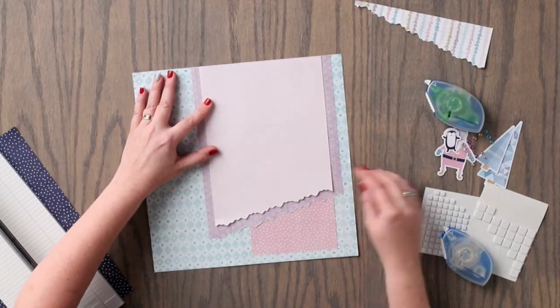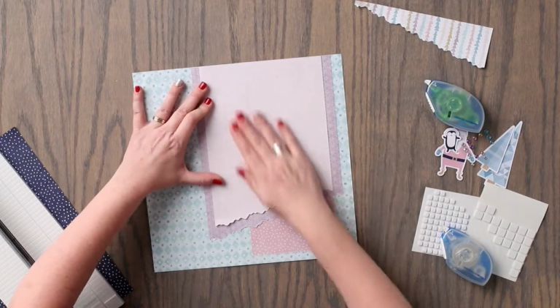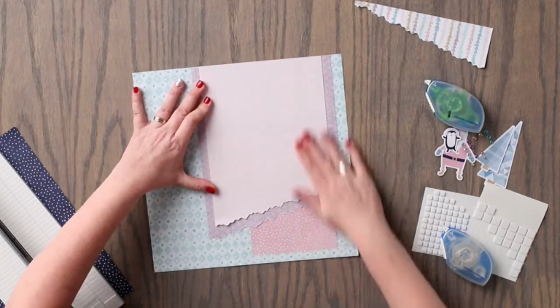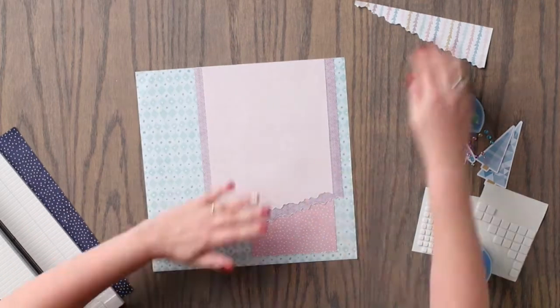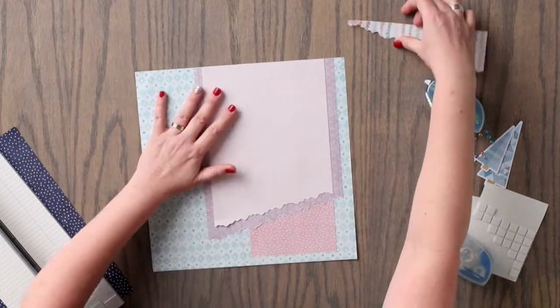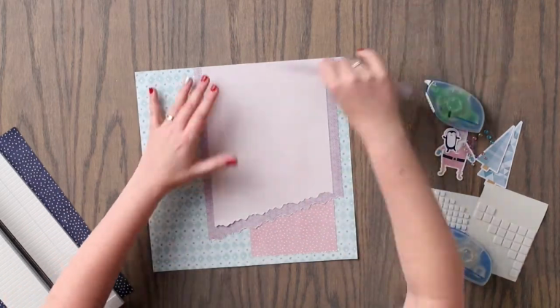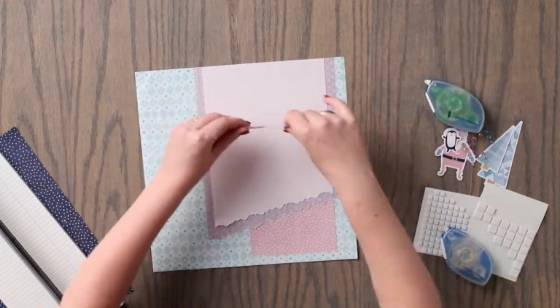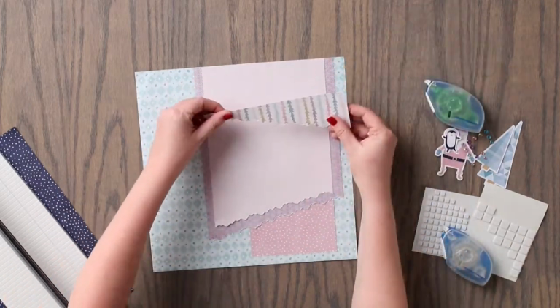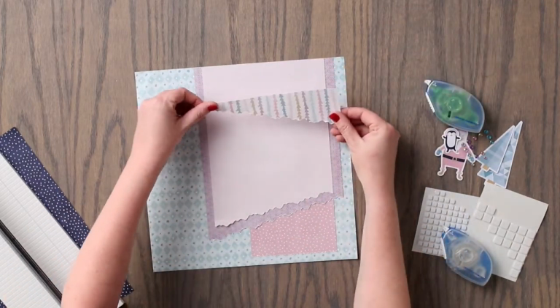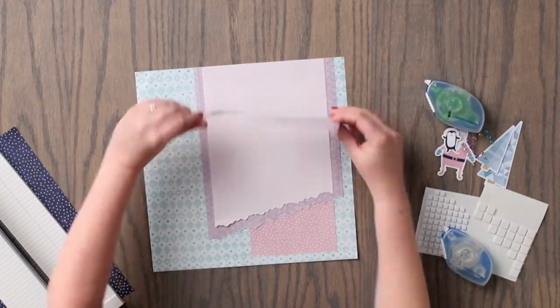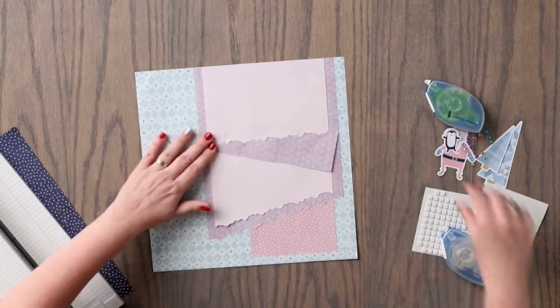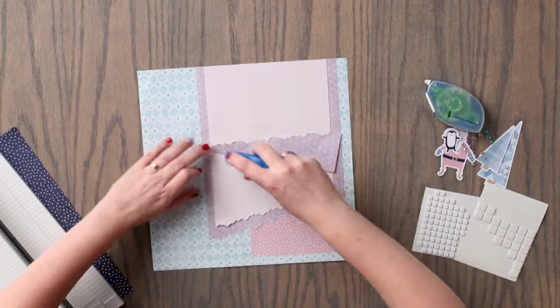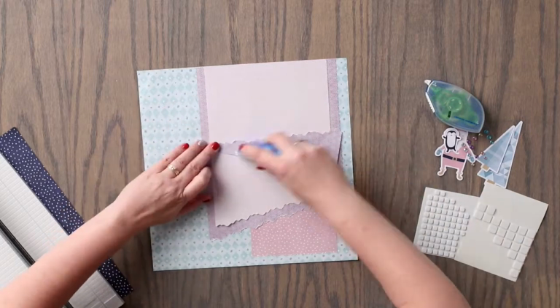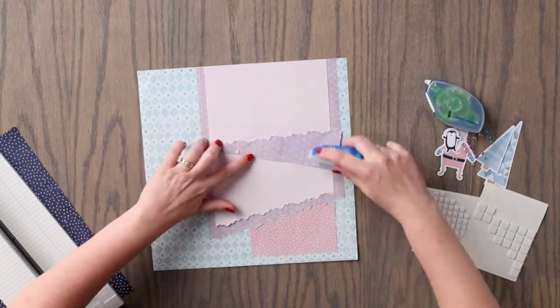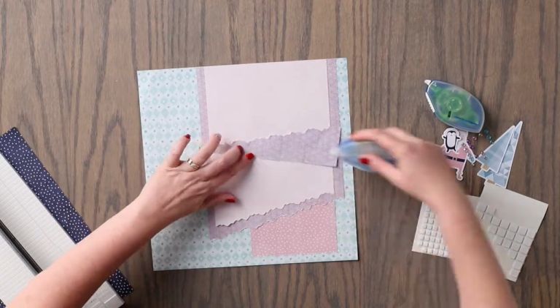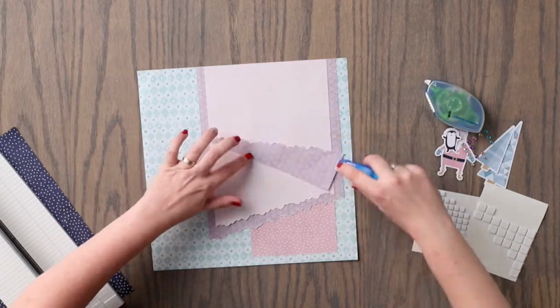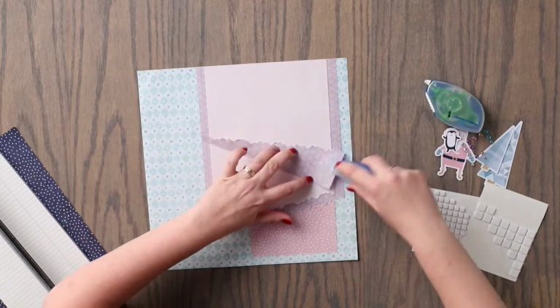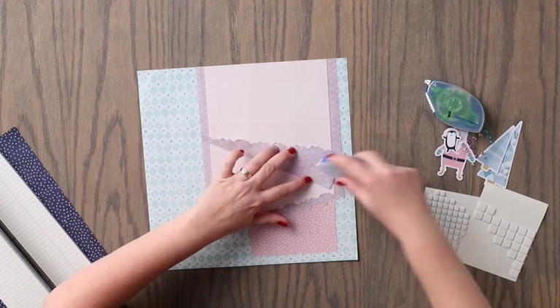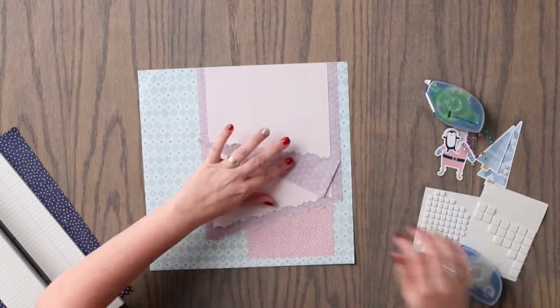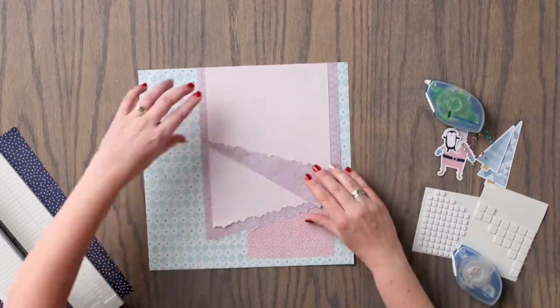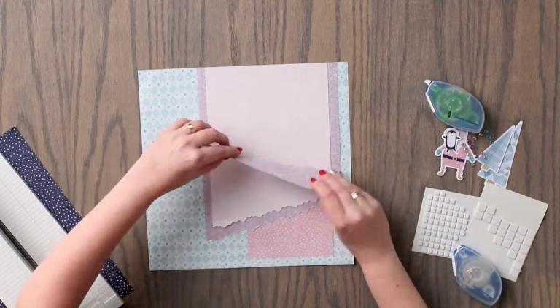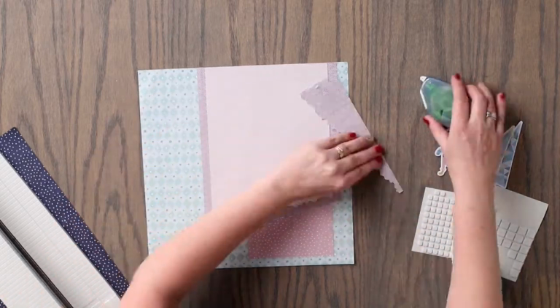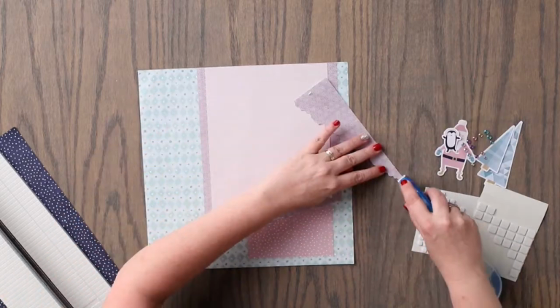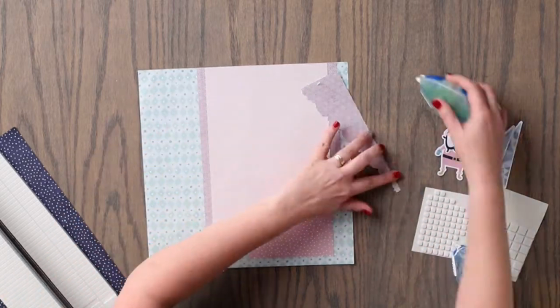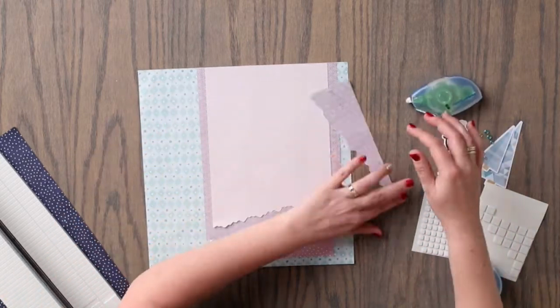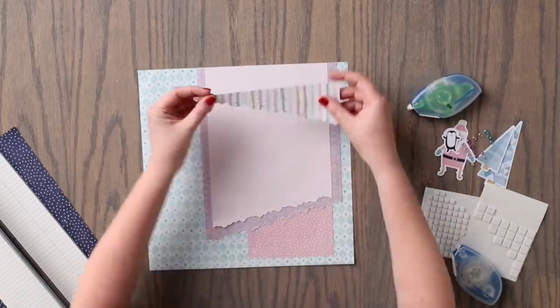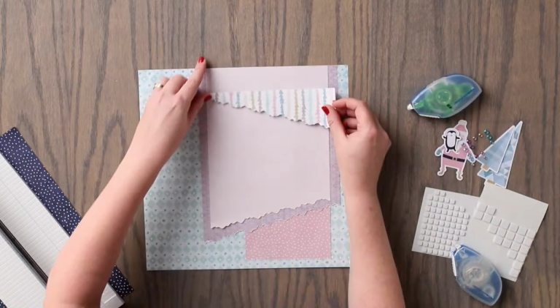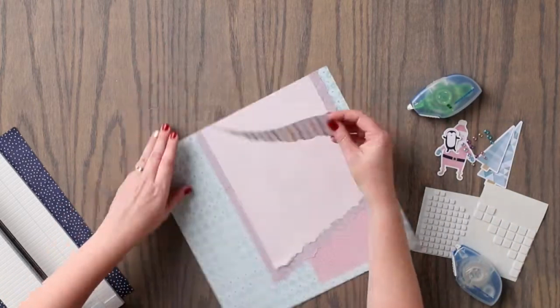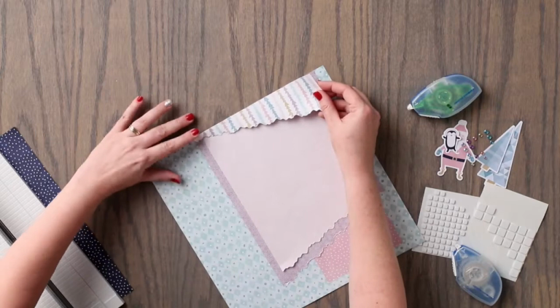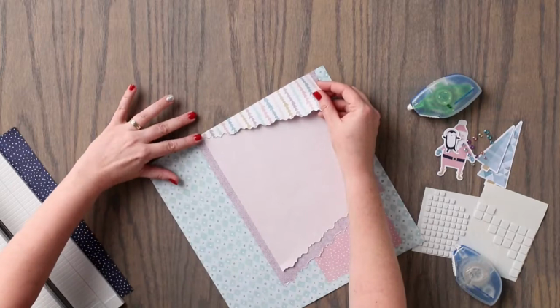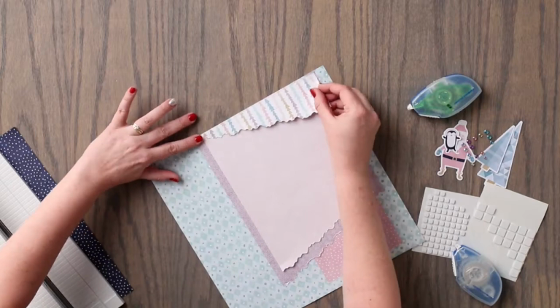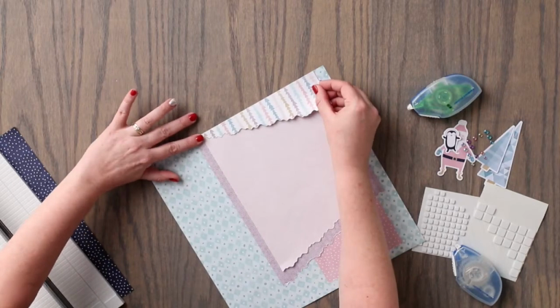Using the piece that we tore away from the bottom of the purple patterned paper, we are going to flip it over and adhere it to the top edge of the layout.